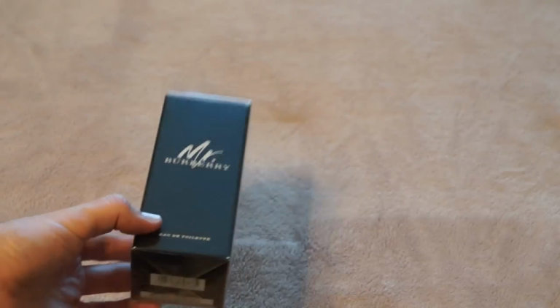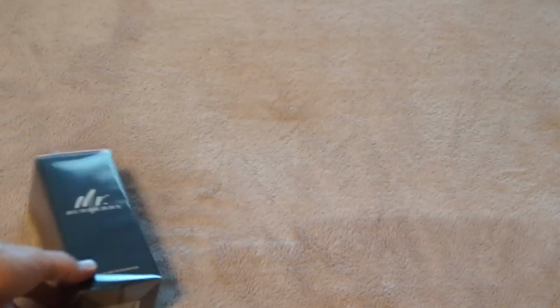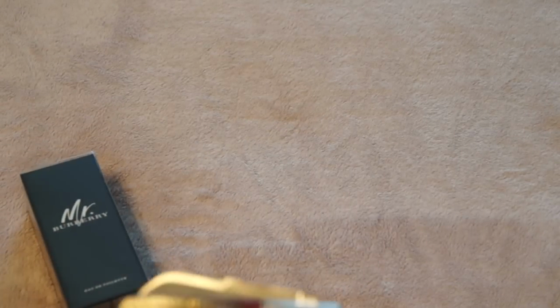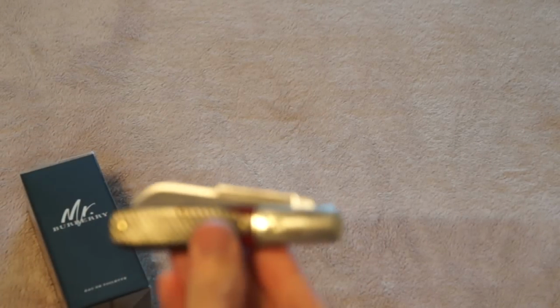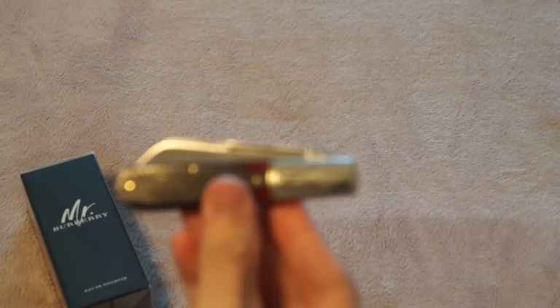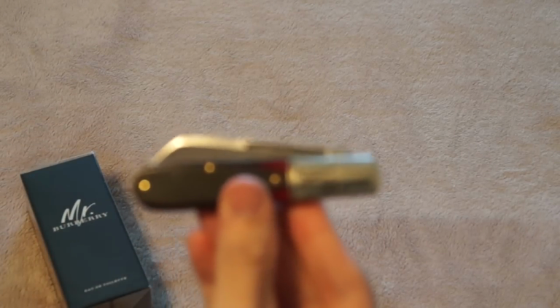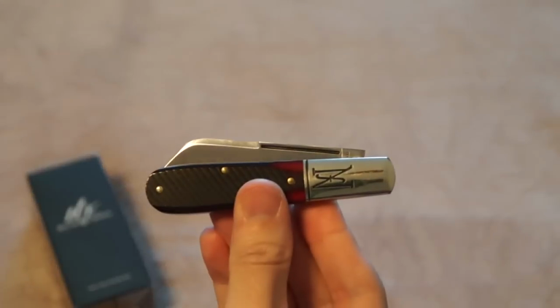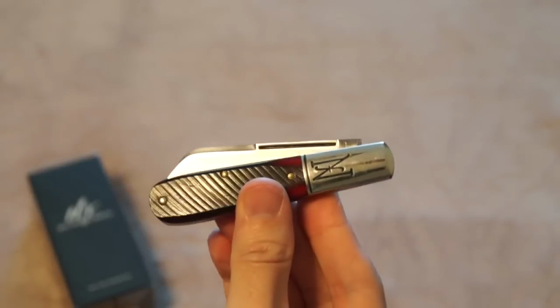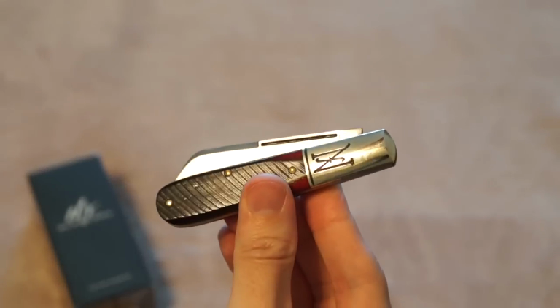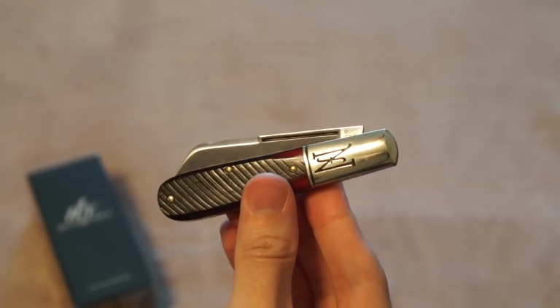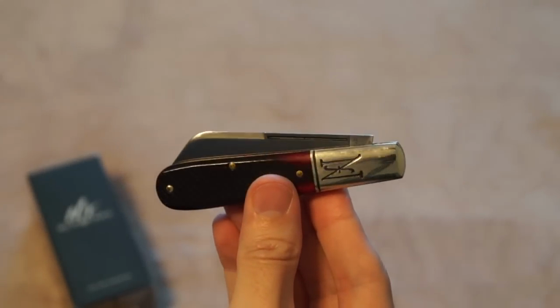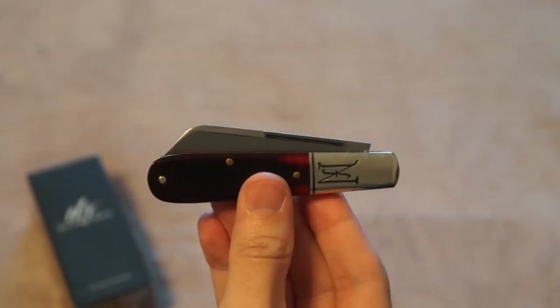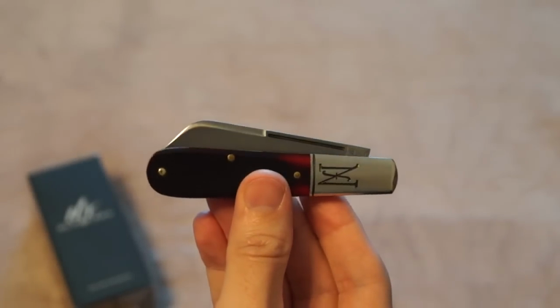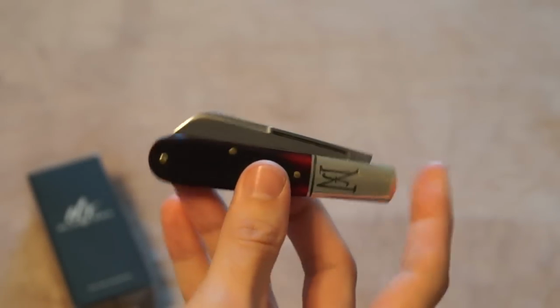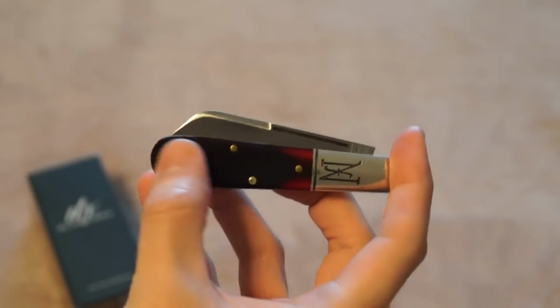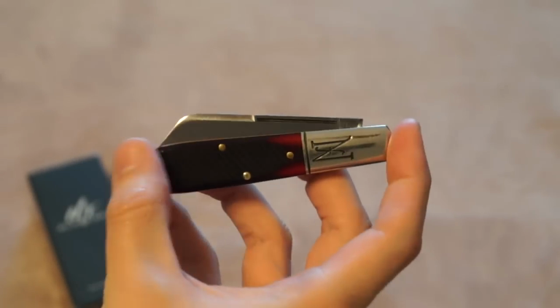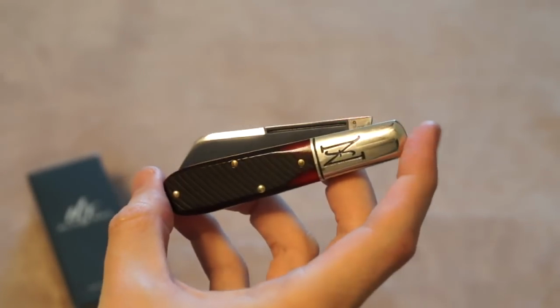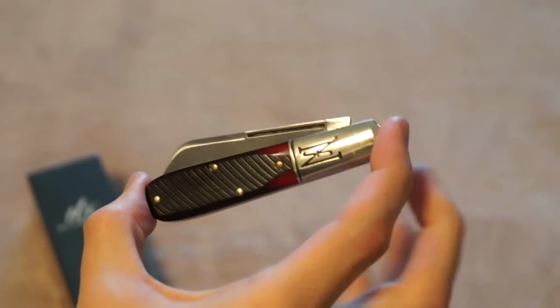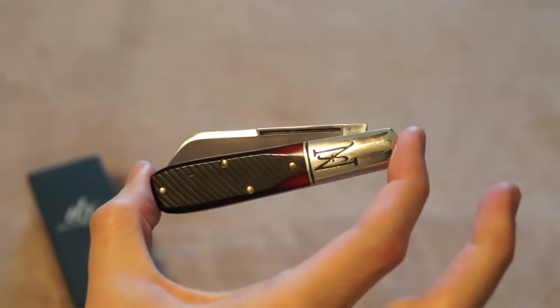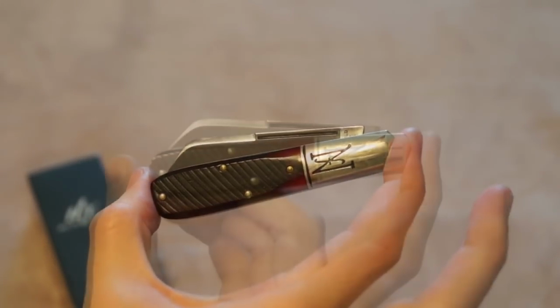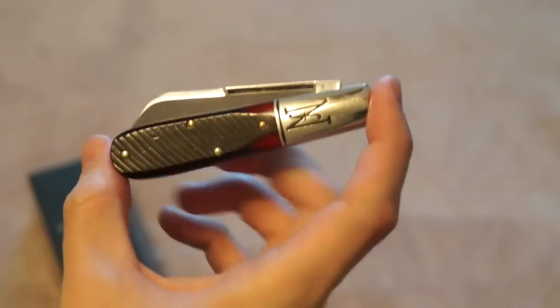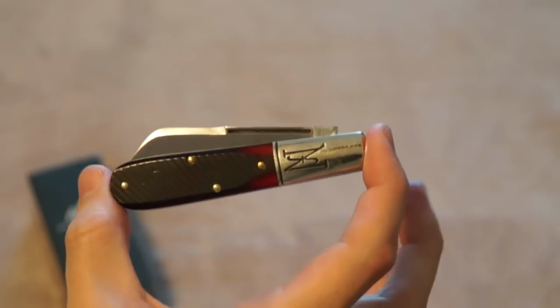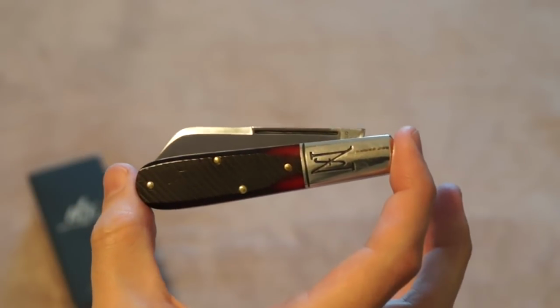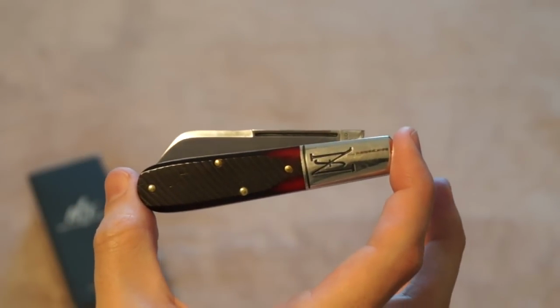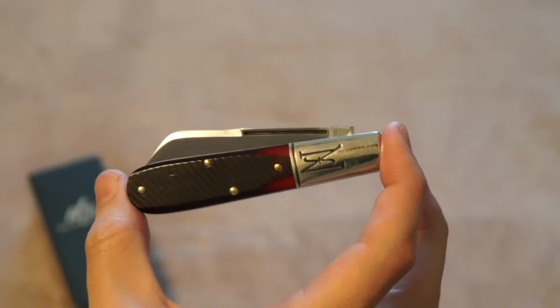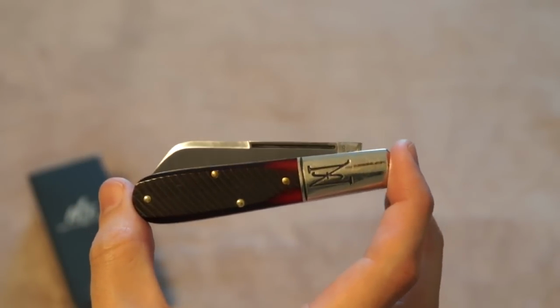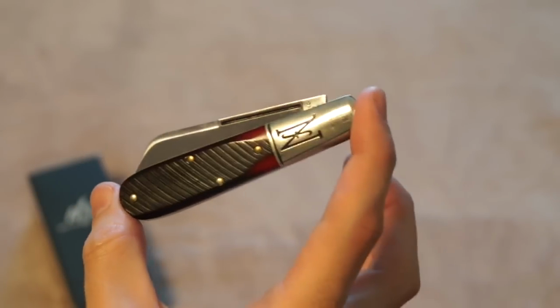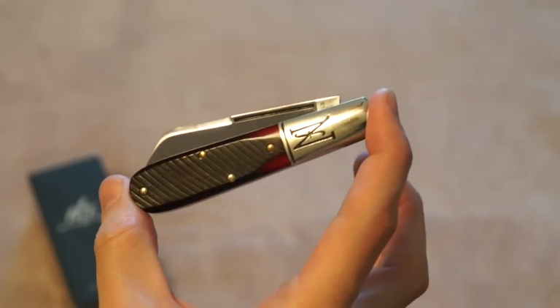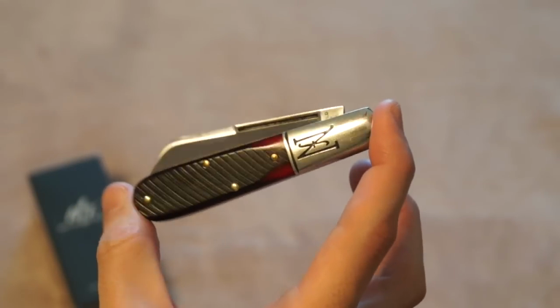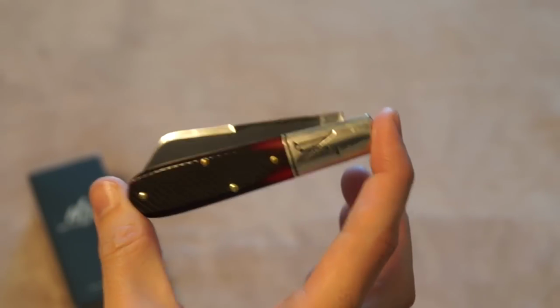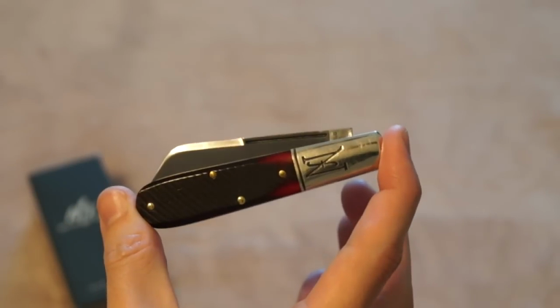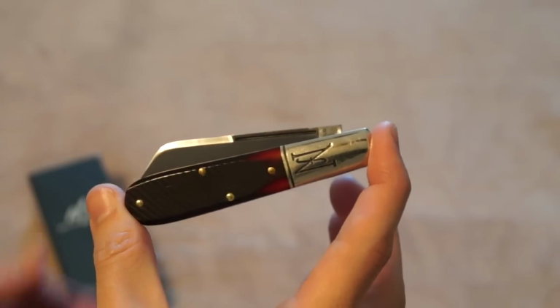Let's start with the knife of the day. It is my Northfield 77 Barlow, medium Barlow. This one's really cool because I got a matching one for my son — so this is the one I'm going to have and I'm going to have one for my son.